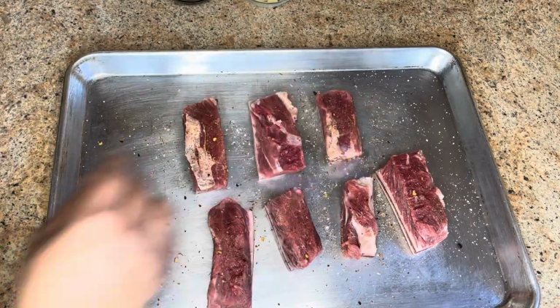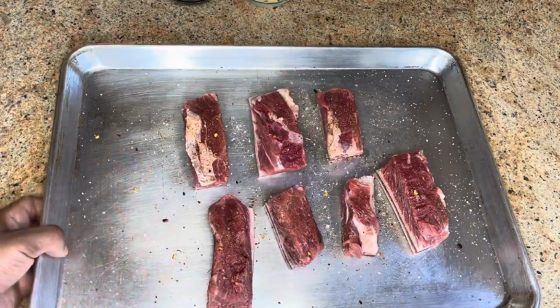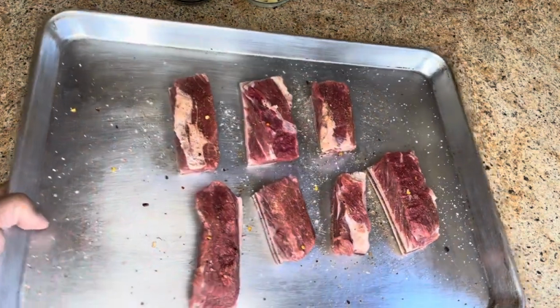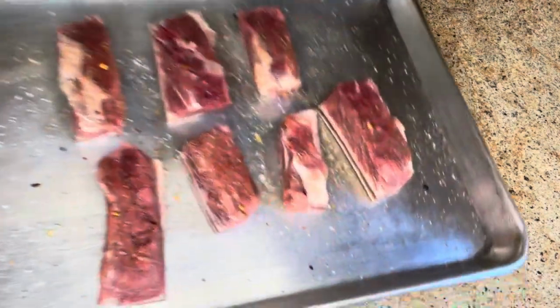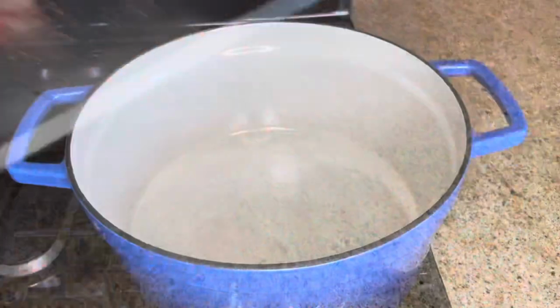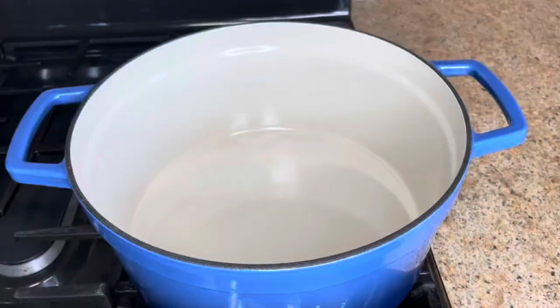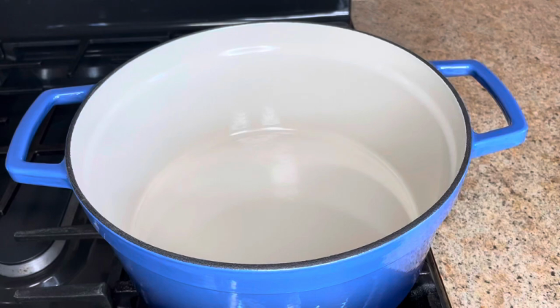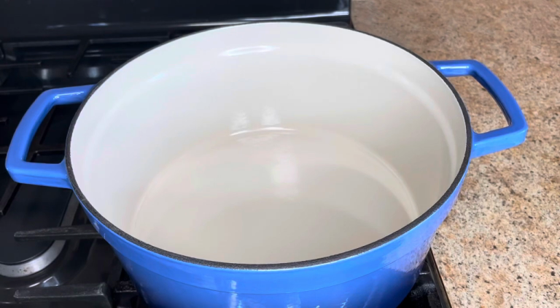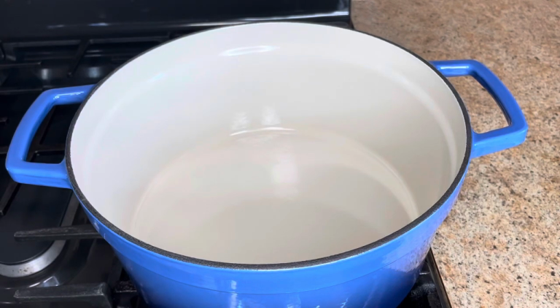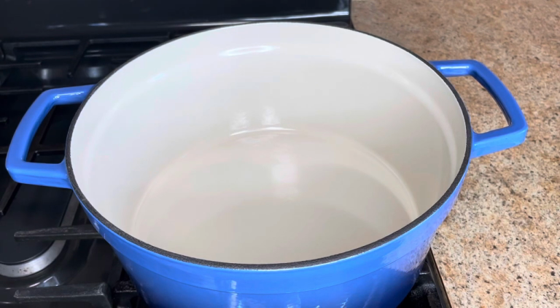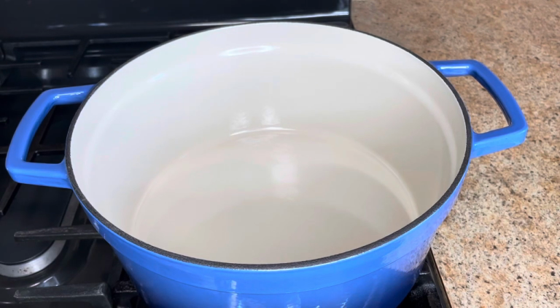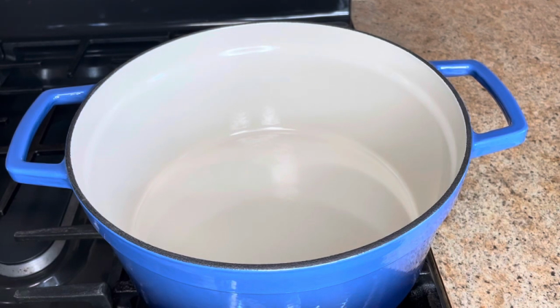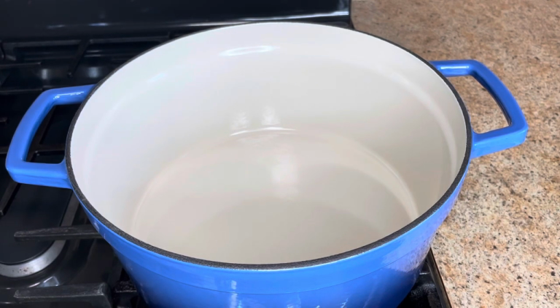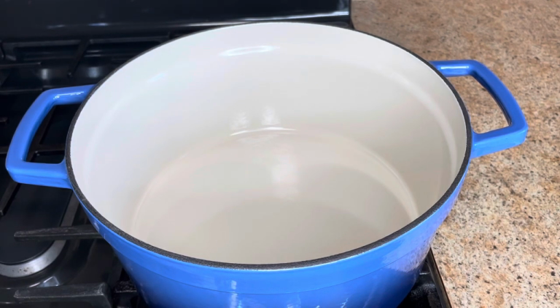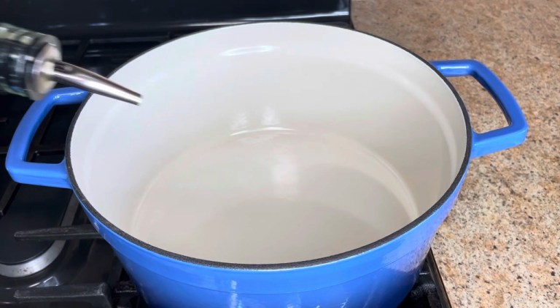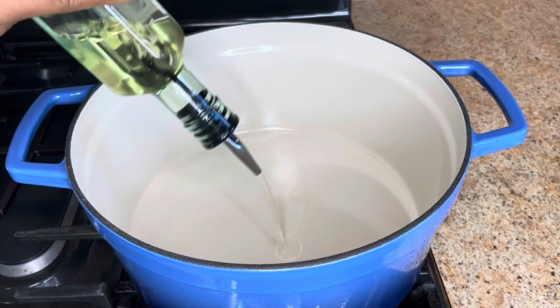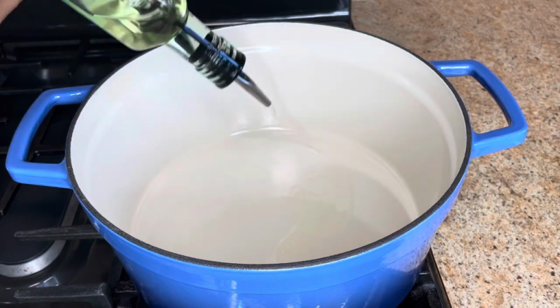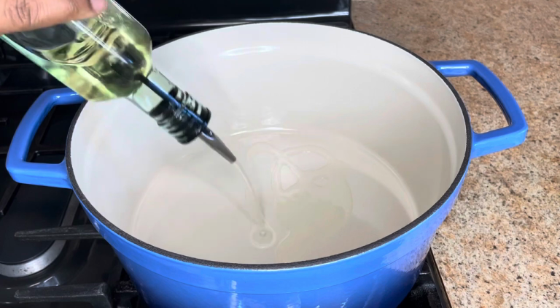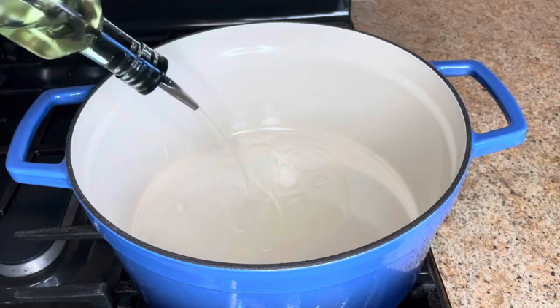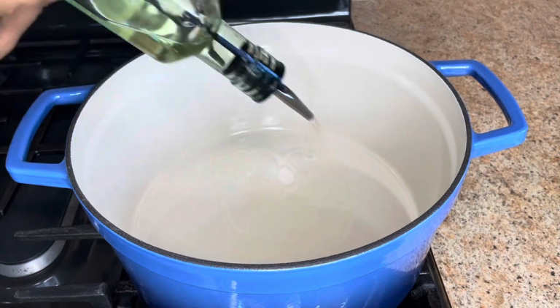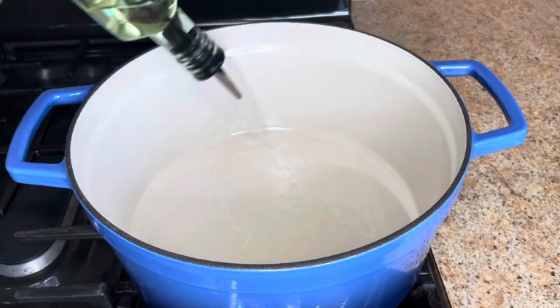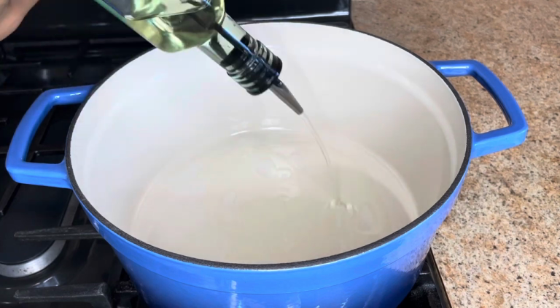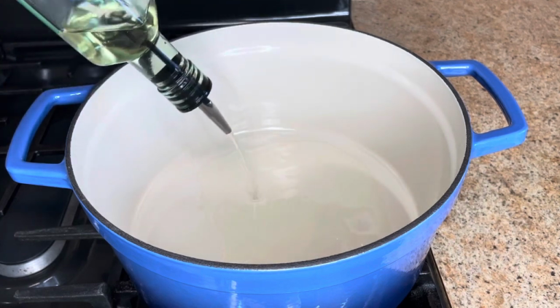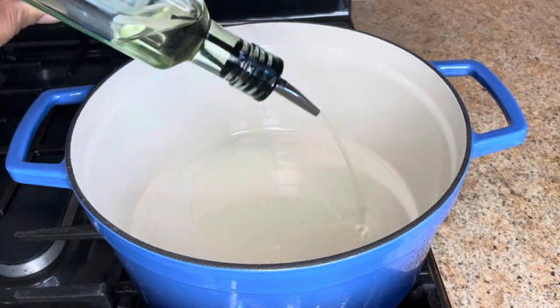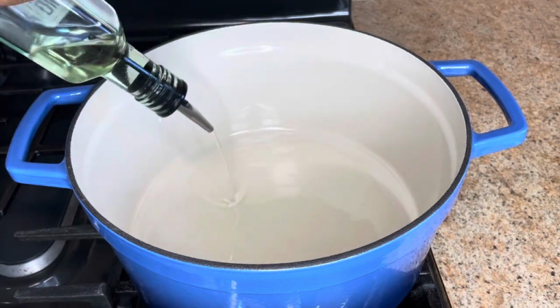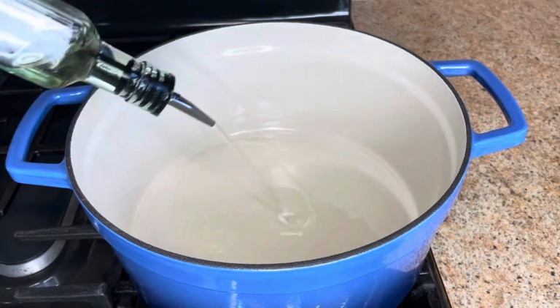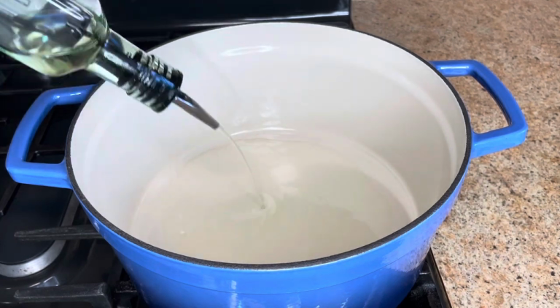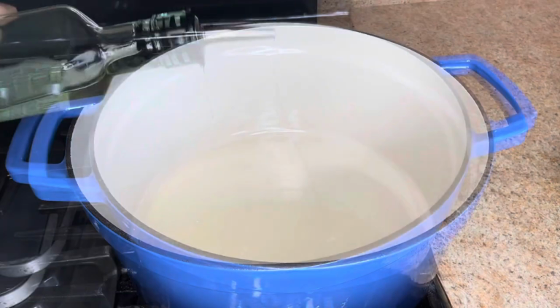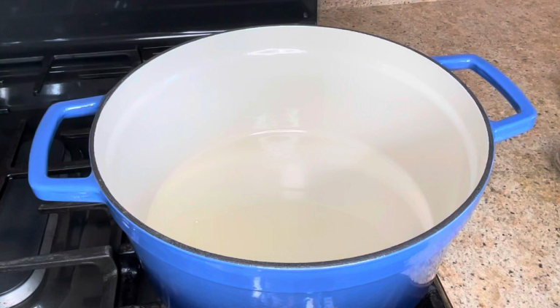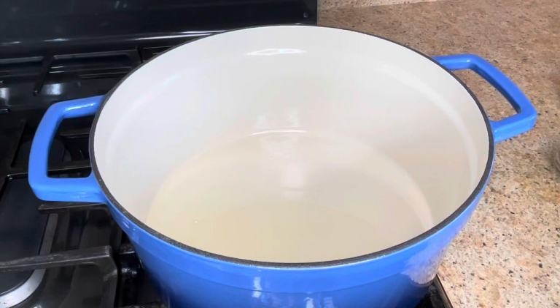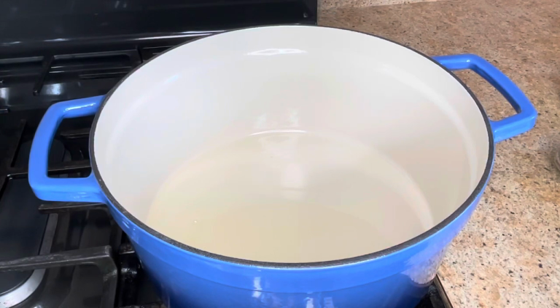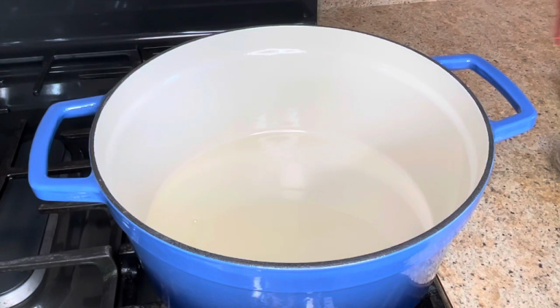Now we're going to set this aside. The heat is on medium-high in my Dutch oven. I'm going to add about two tablespoons of oil — I'm using canola oil. Now I'm going to add the short ribs bone side up.